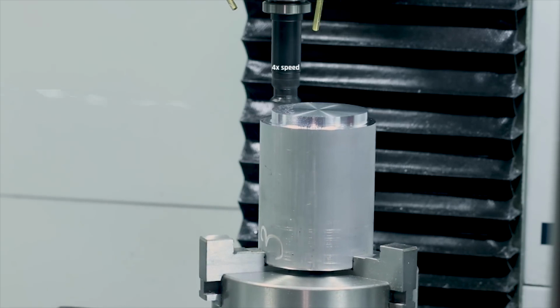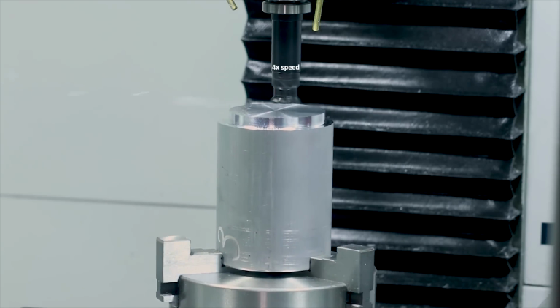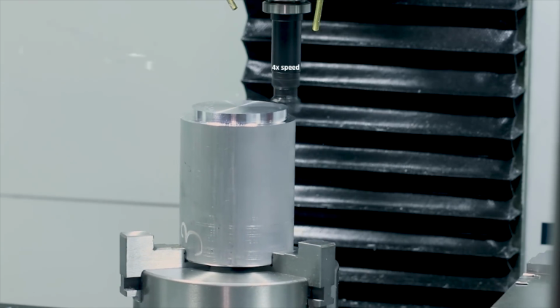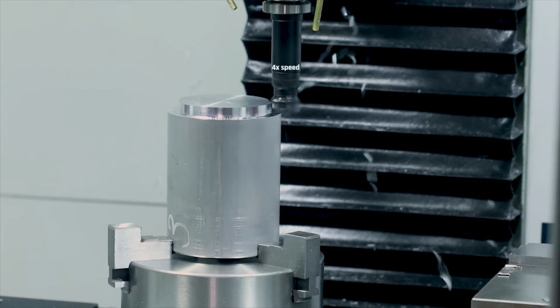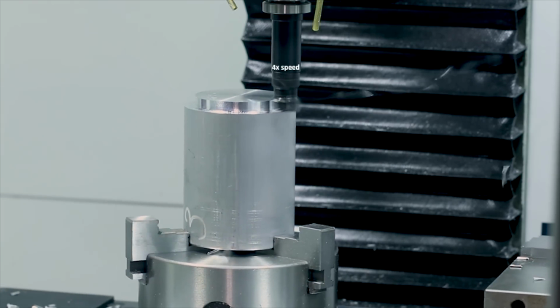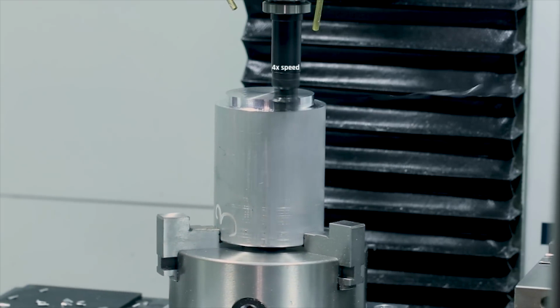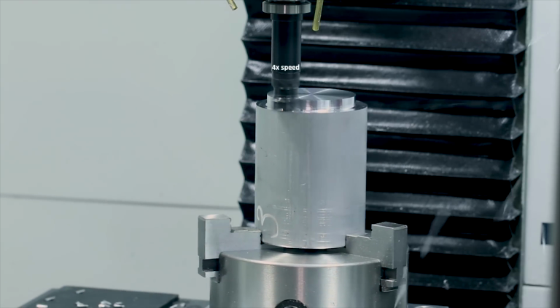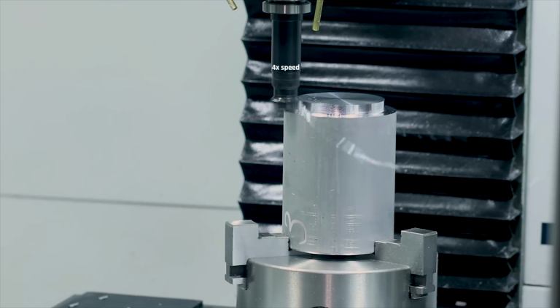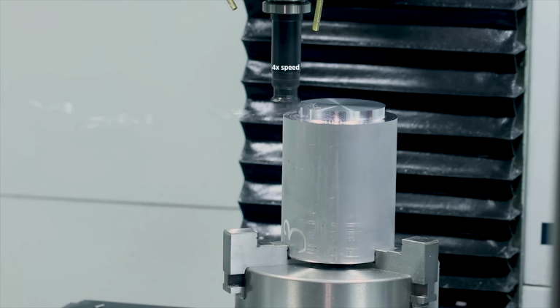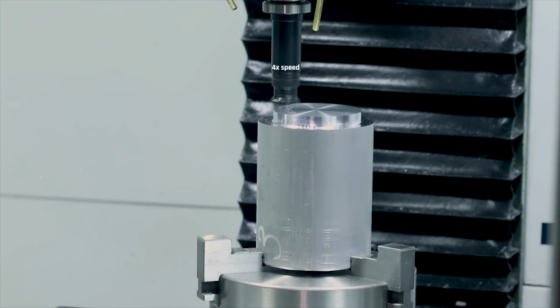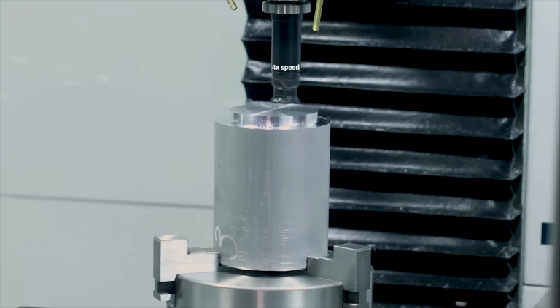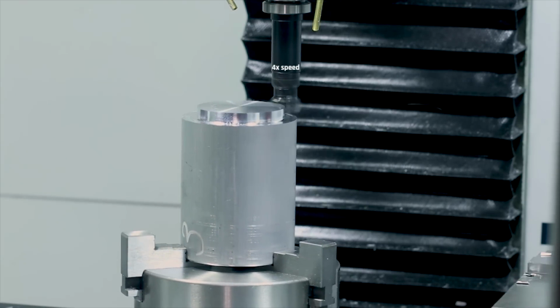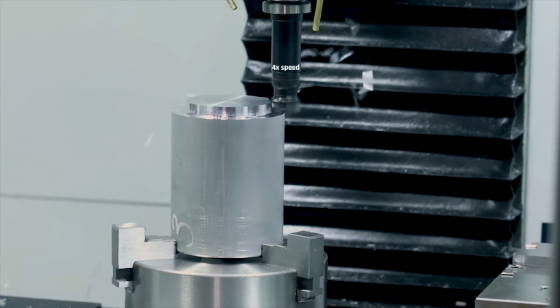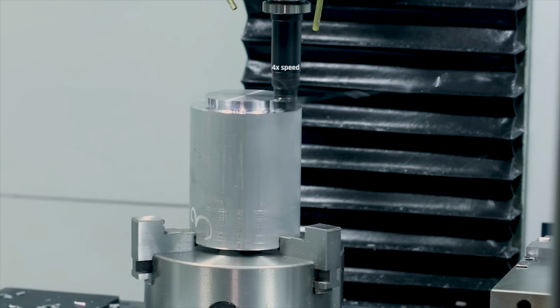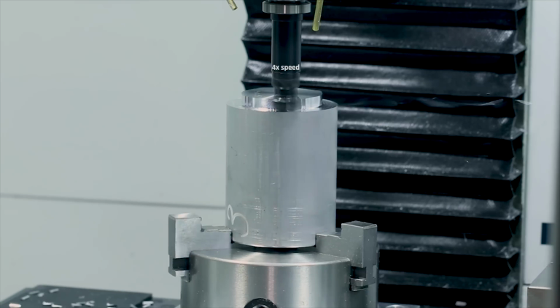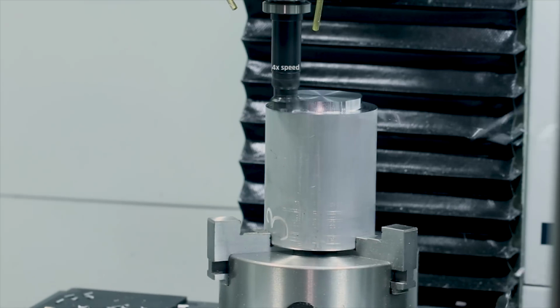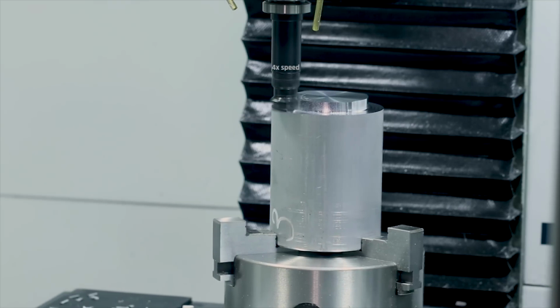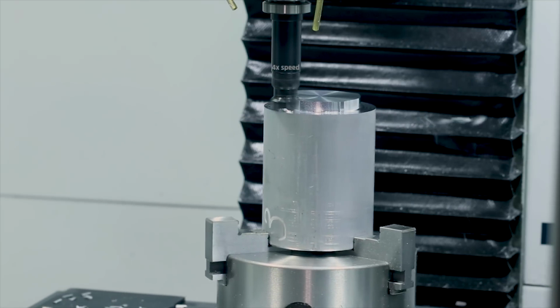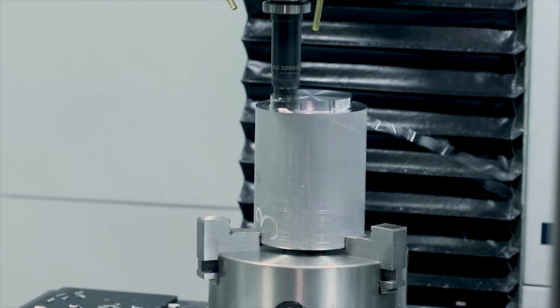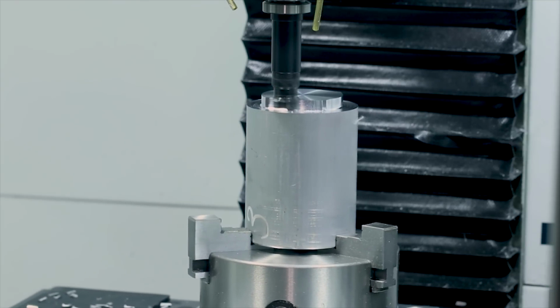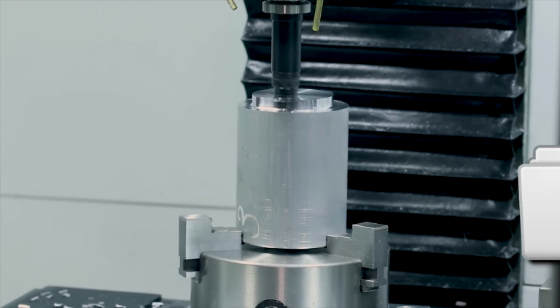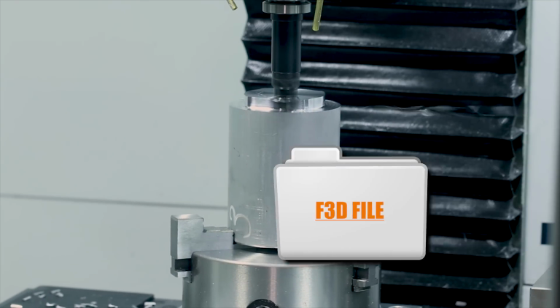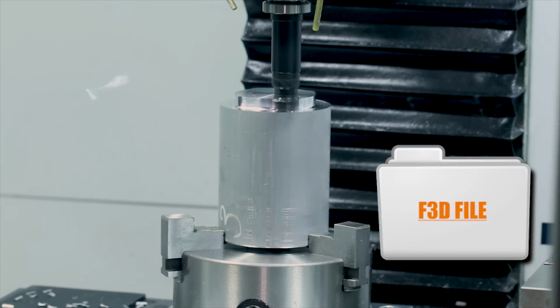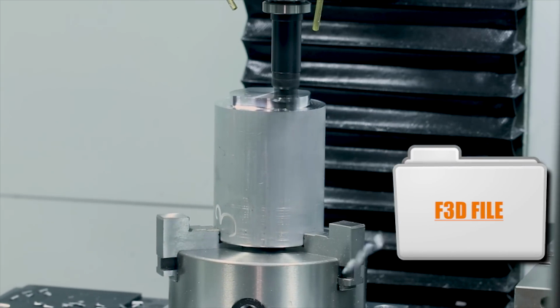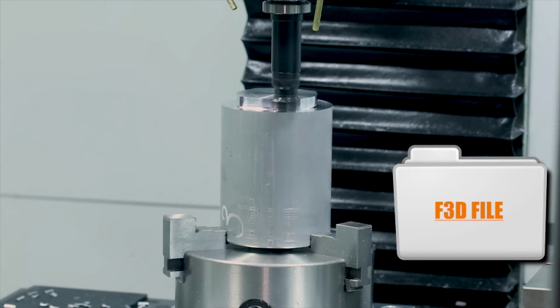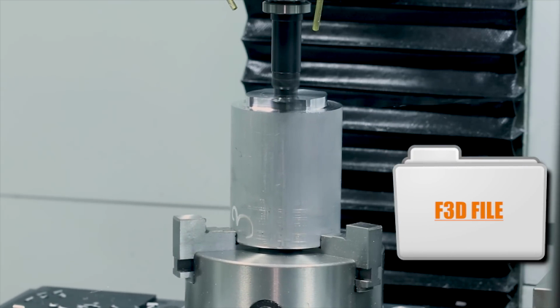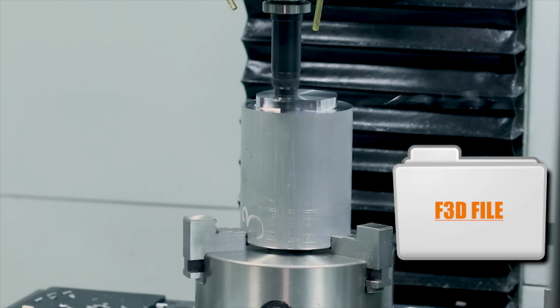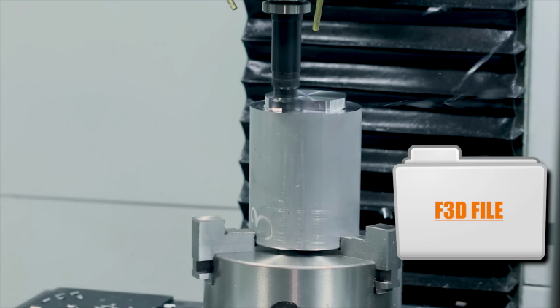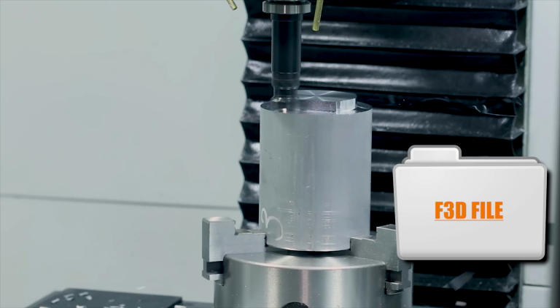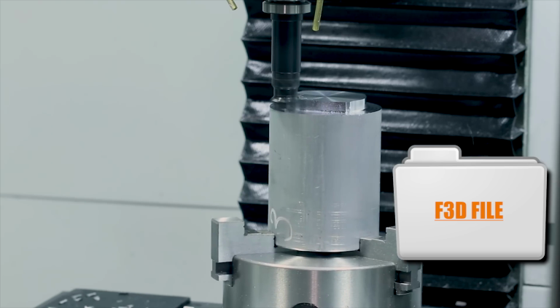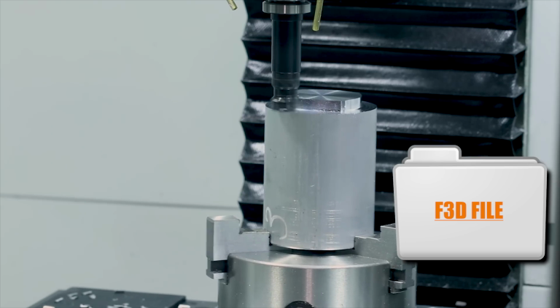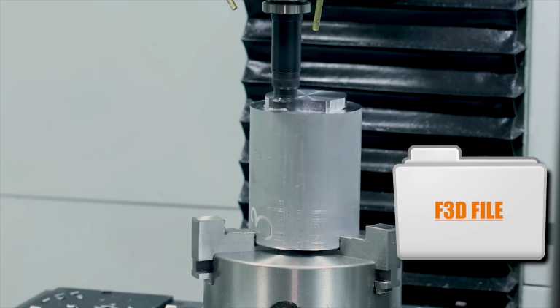Card here to this project's page on the NYC CNC site, where you can download the F3D file and check out all of the speeds and feeds we used in more detail.